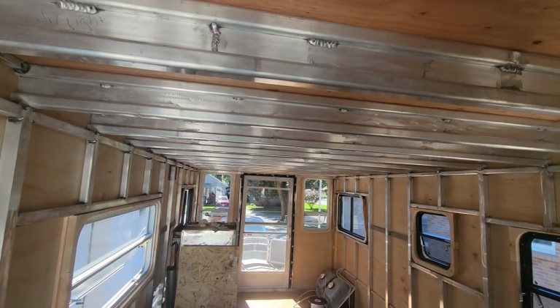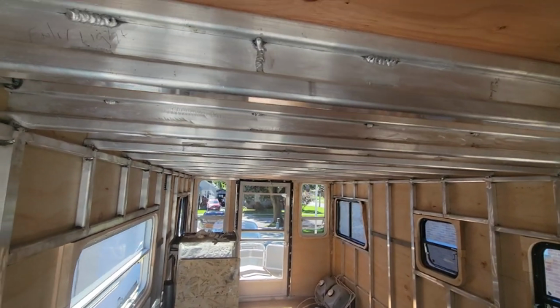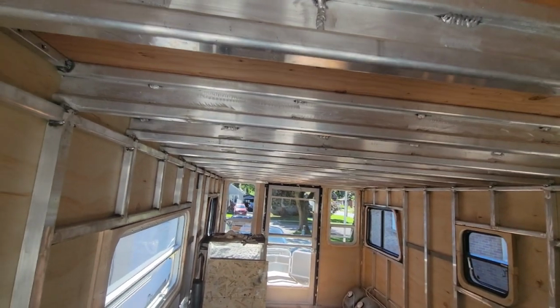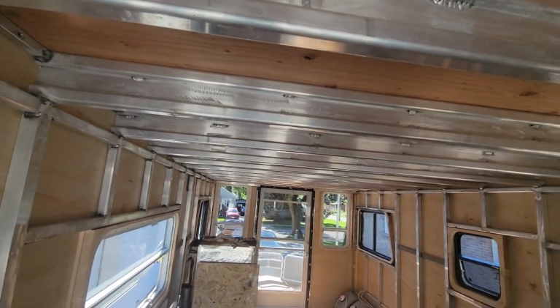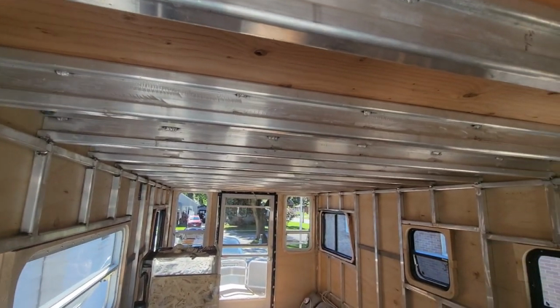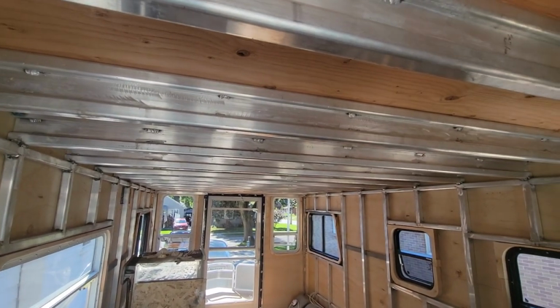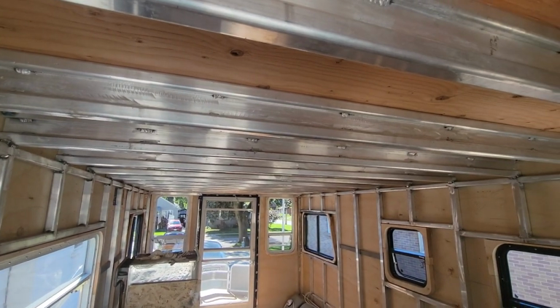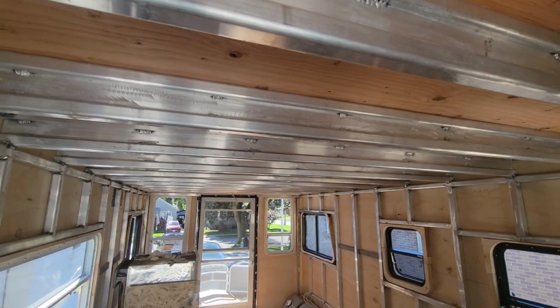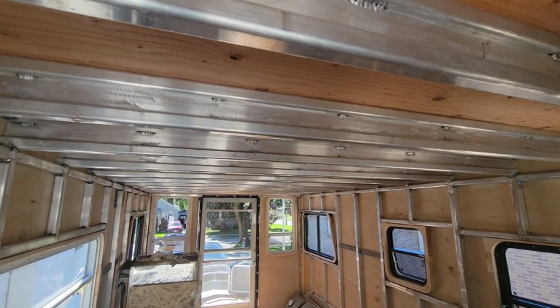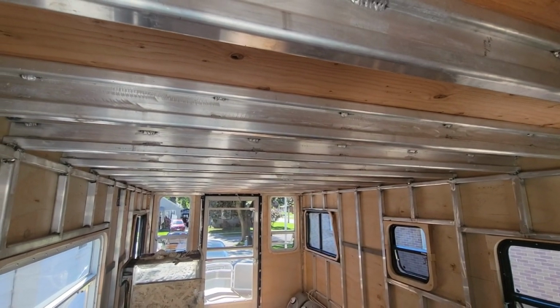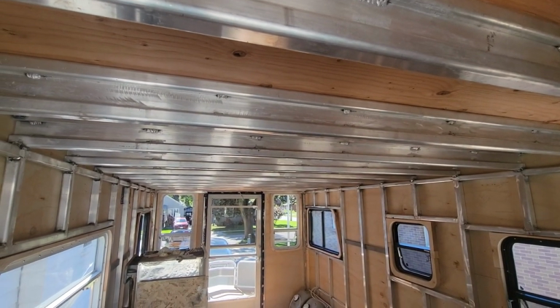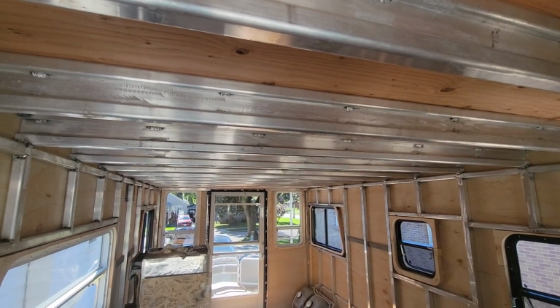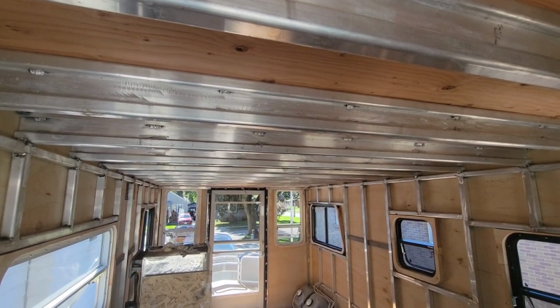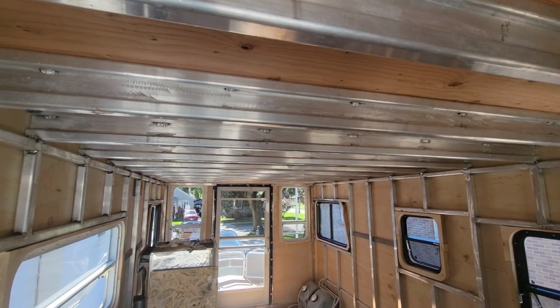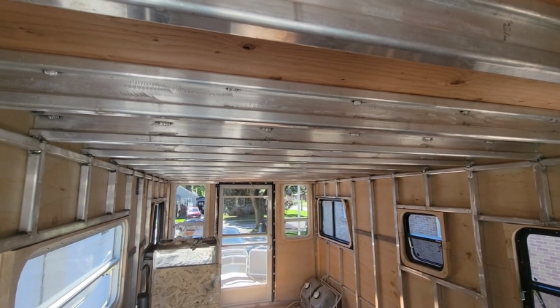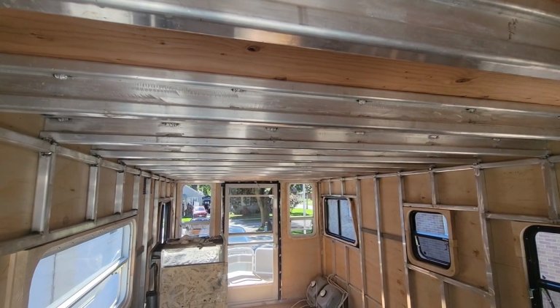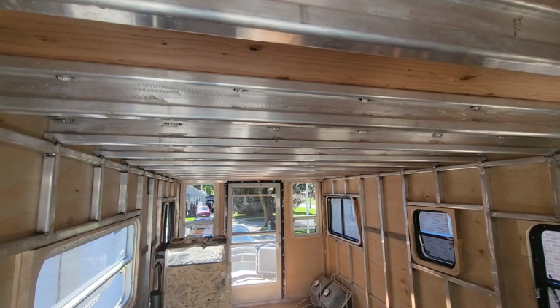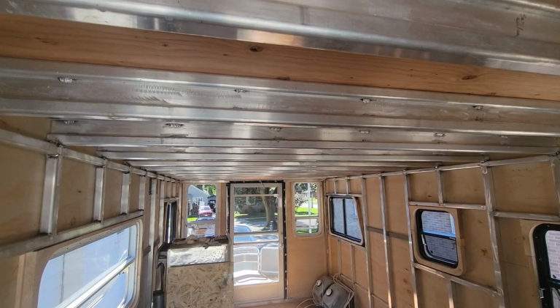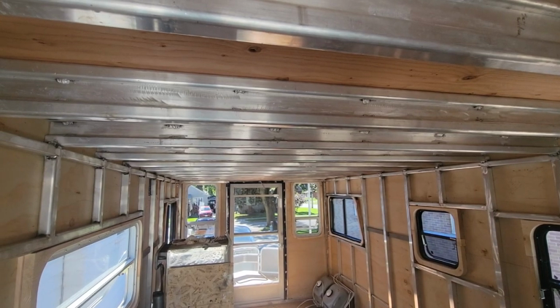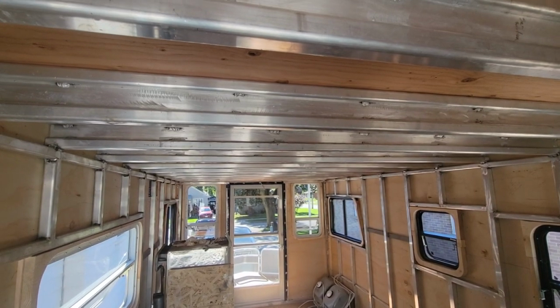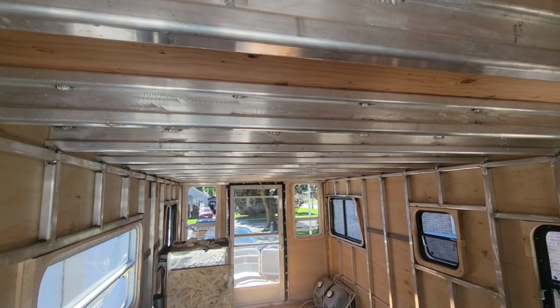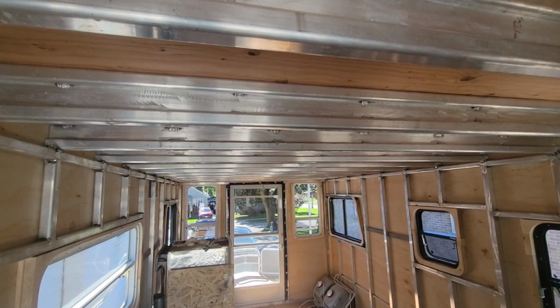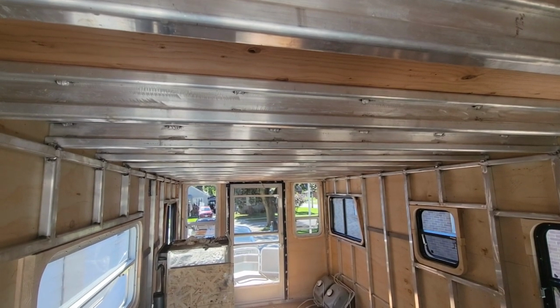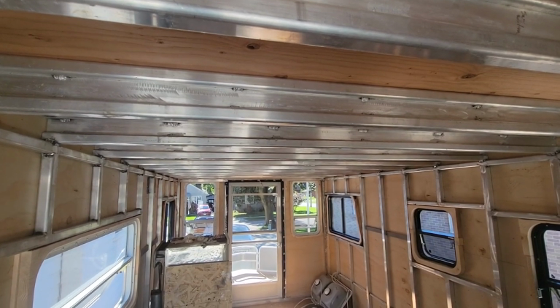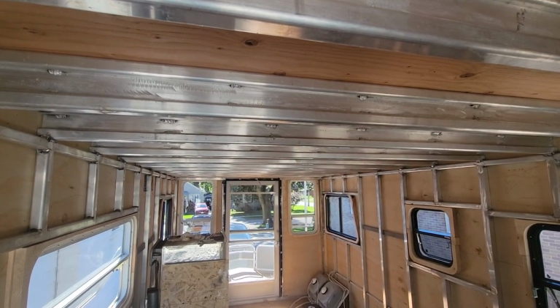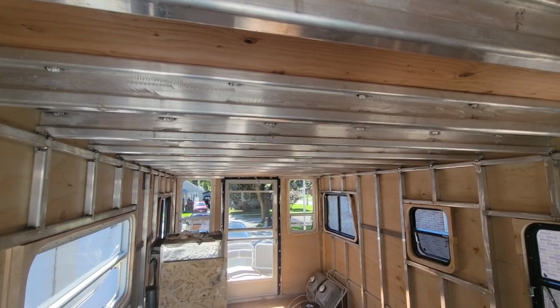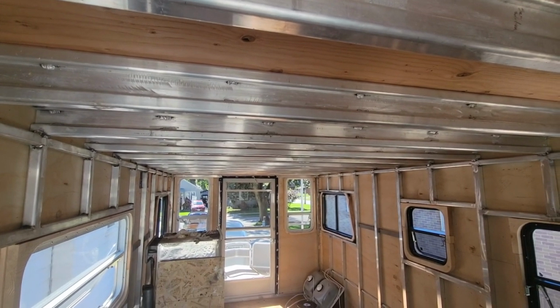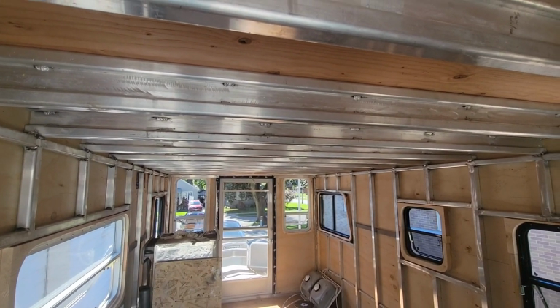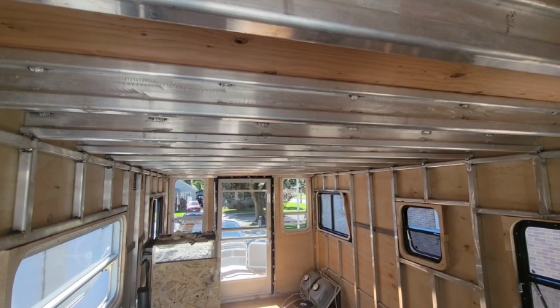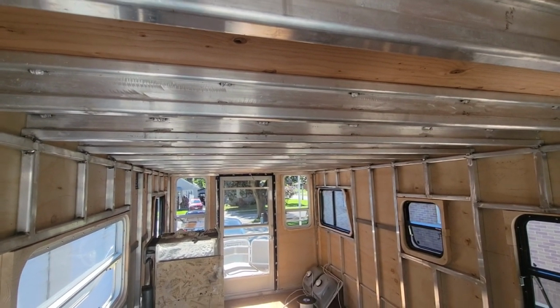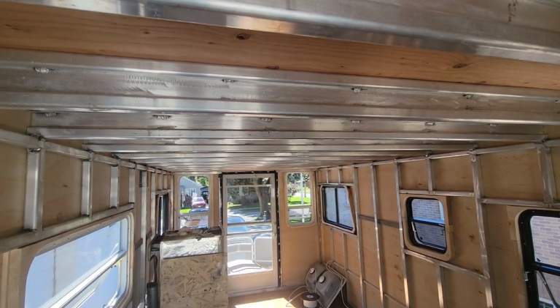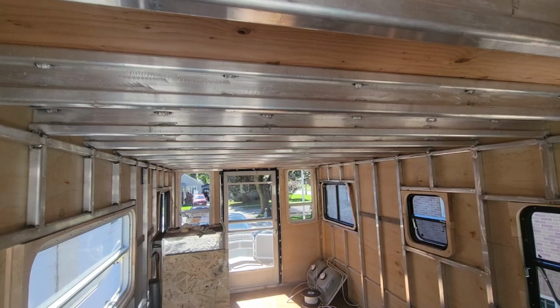I welded my own roof trusses, which are super sturdy so we can walk around on the roof and possibly use it as a sun deck.